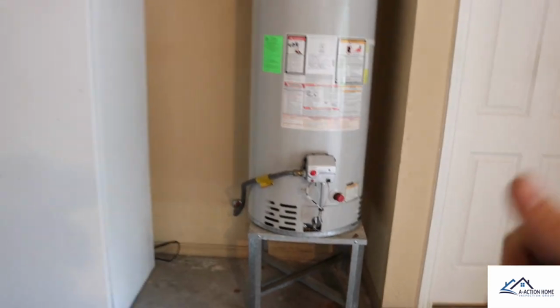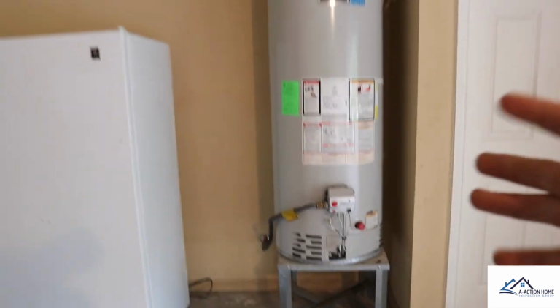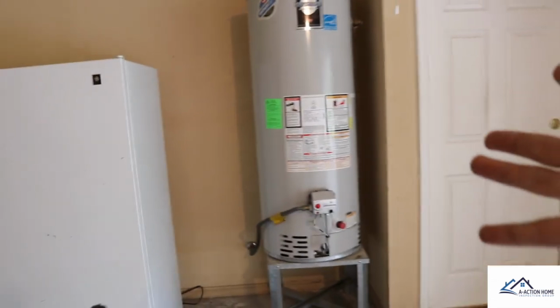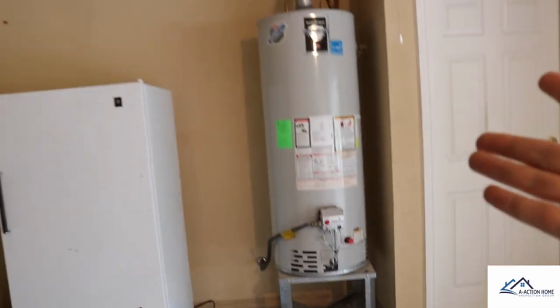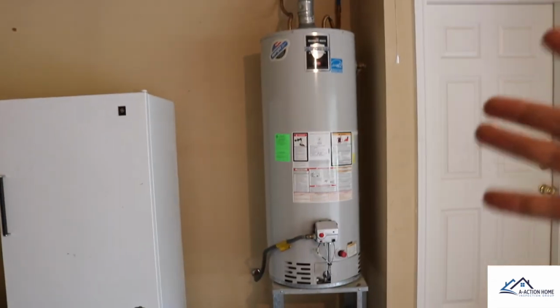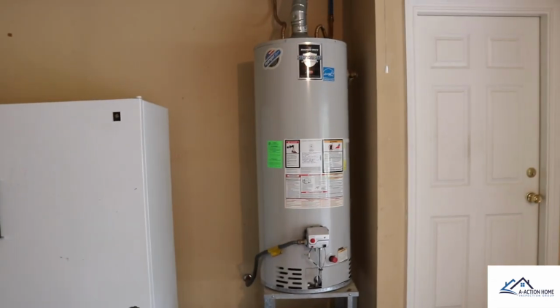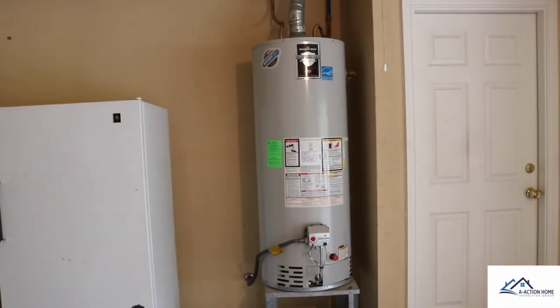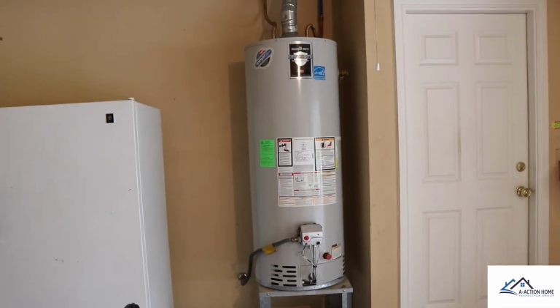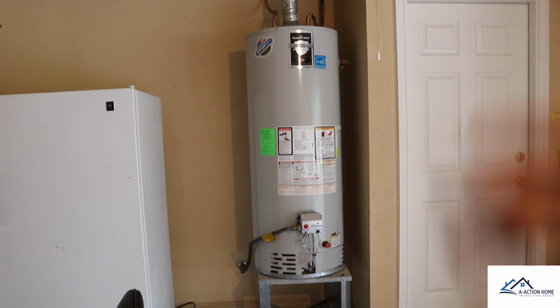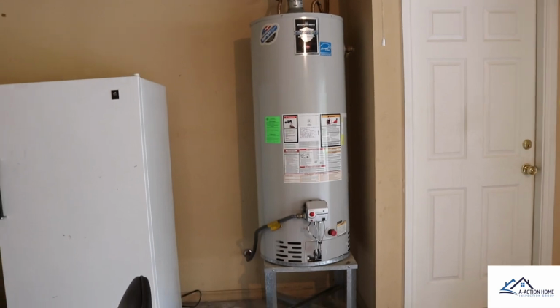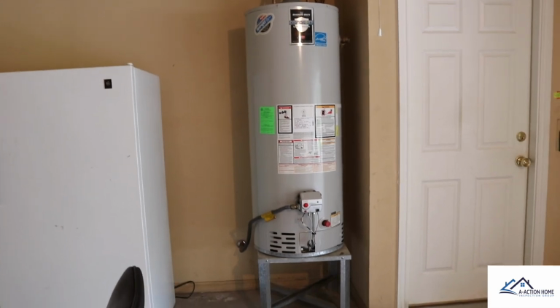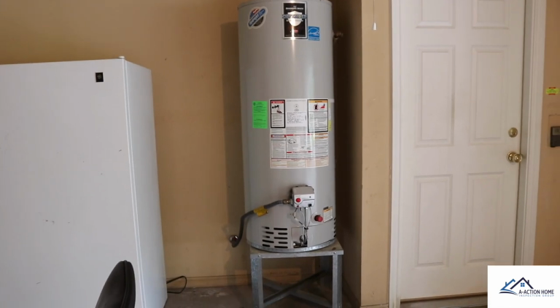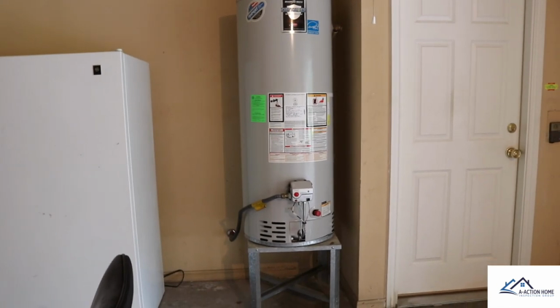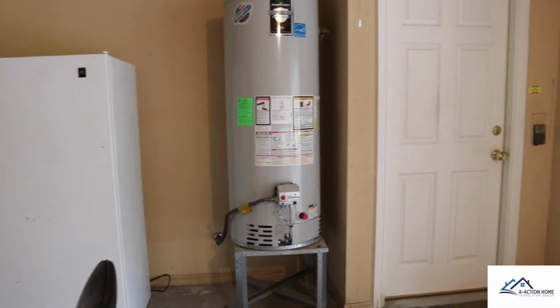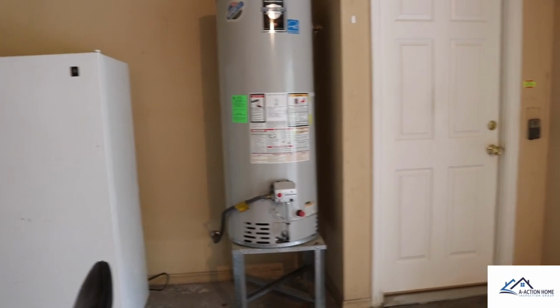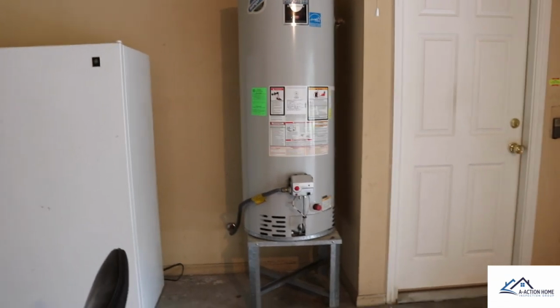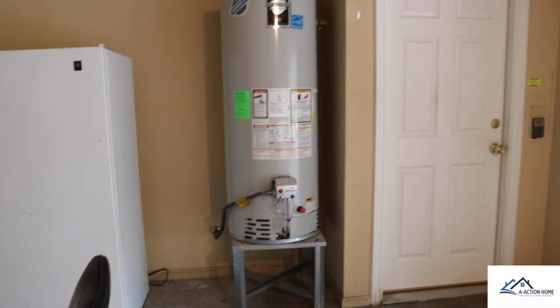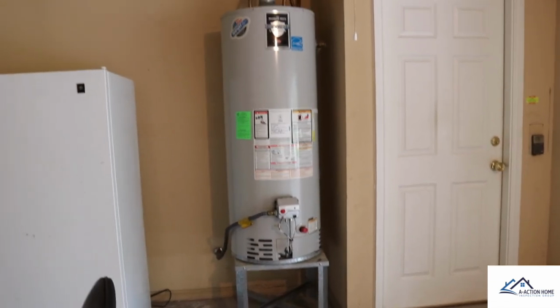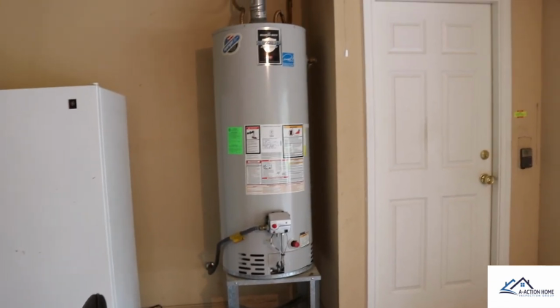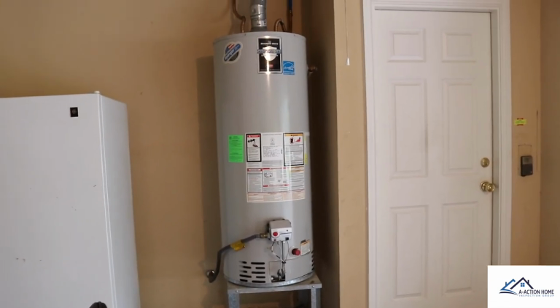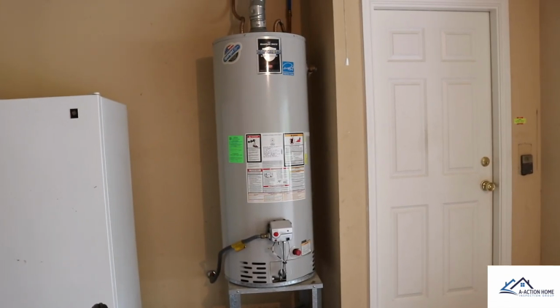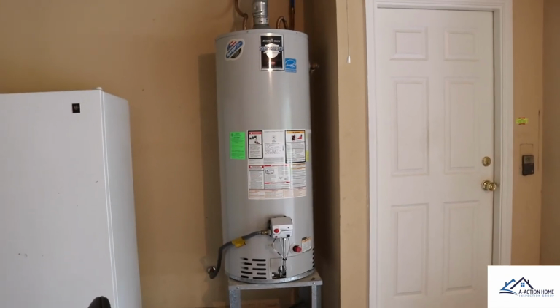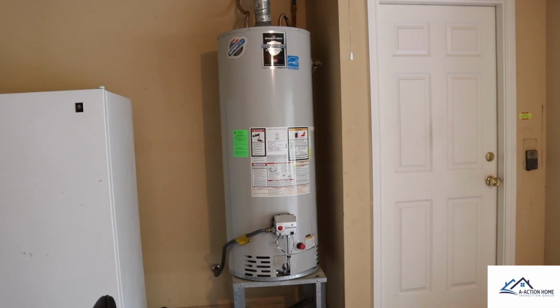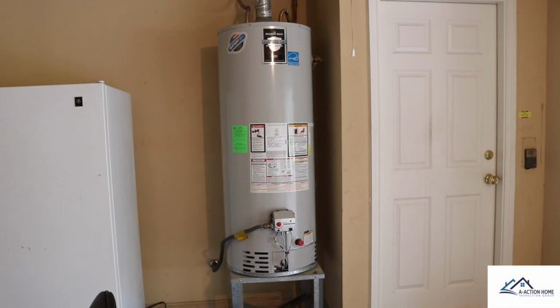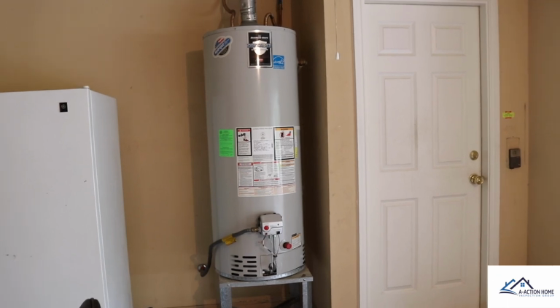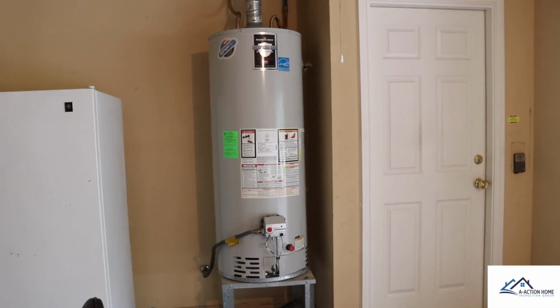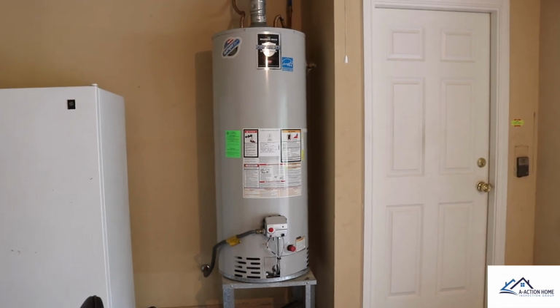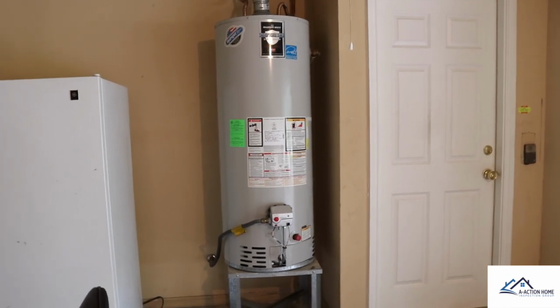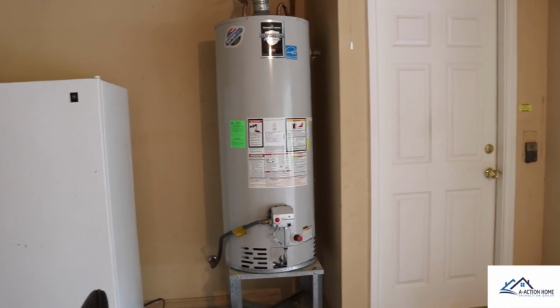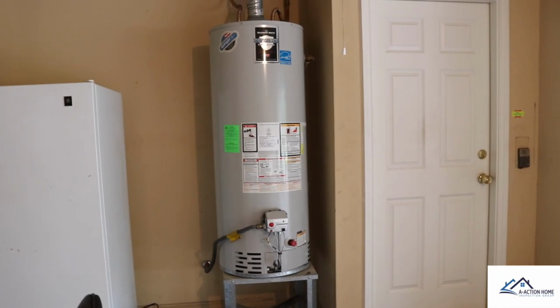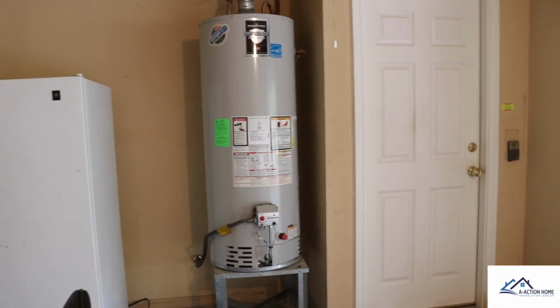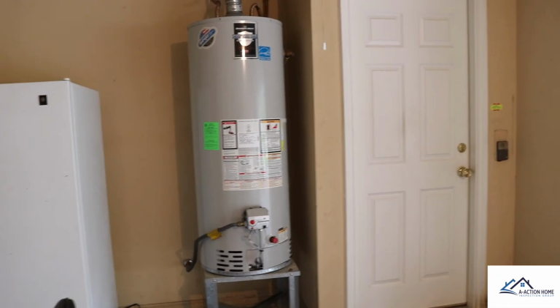Overall, the water heater doesn't look too bad. And even if they didn't install the pan, no one's going to really die from it. So let's go to the truck and do the final review.